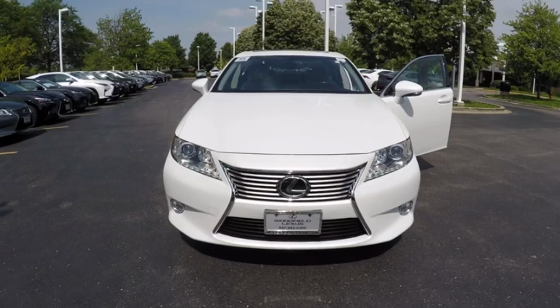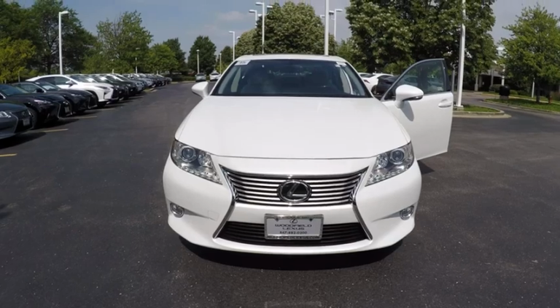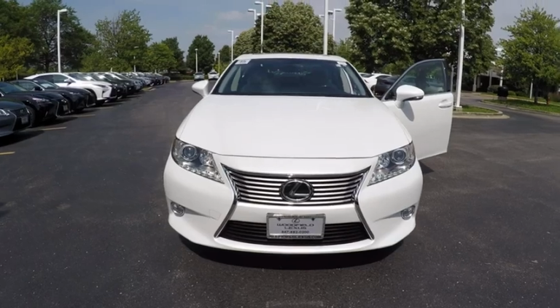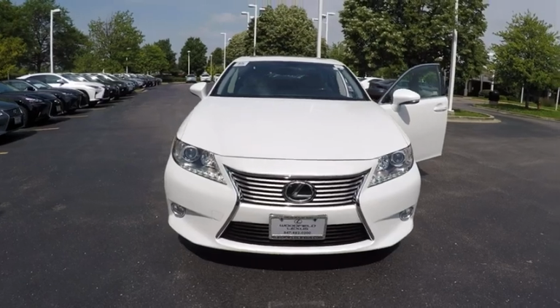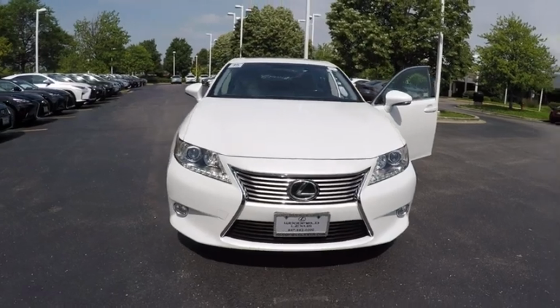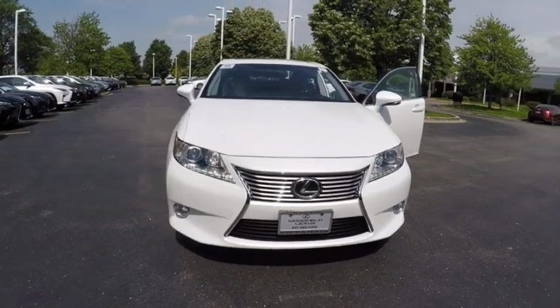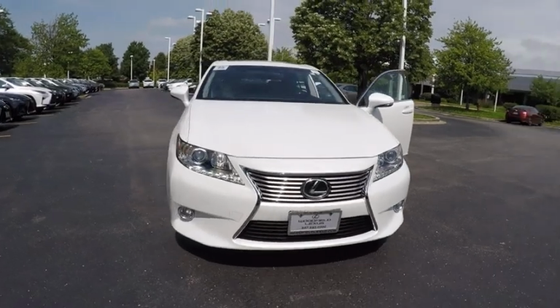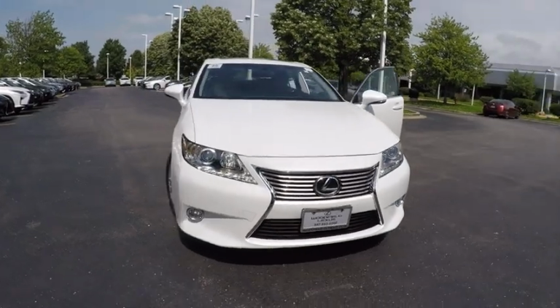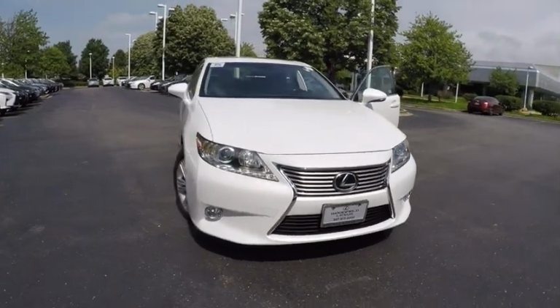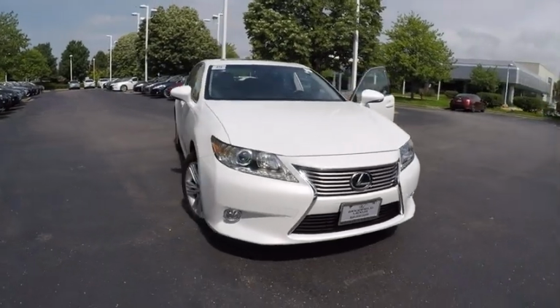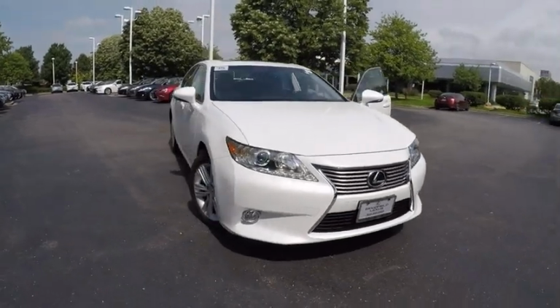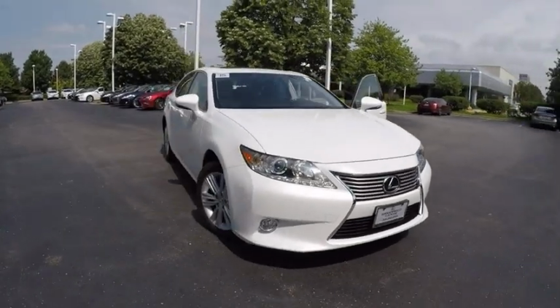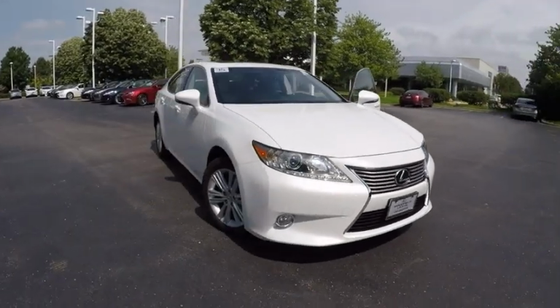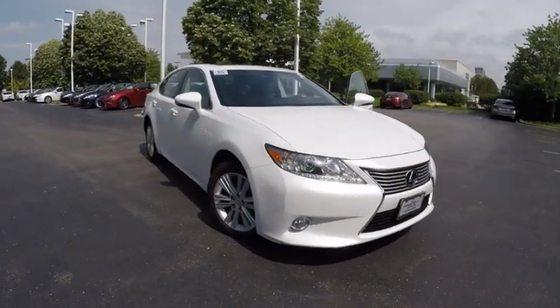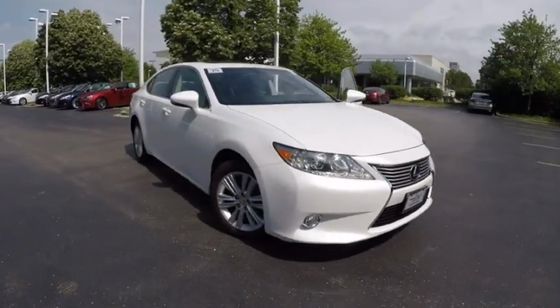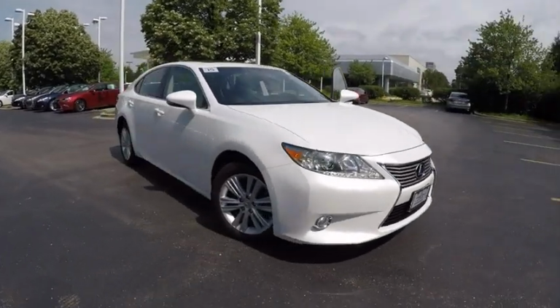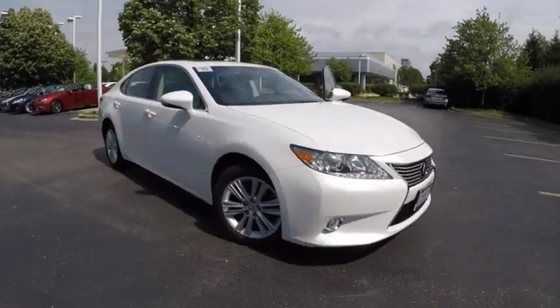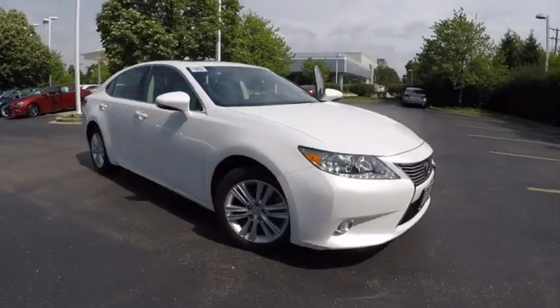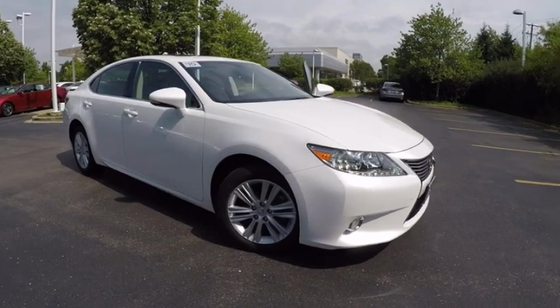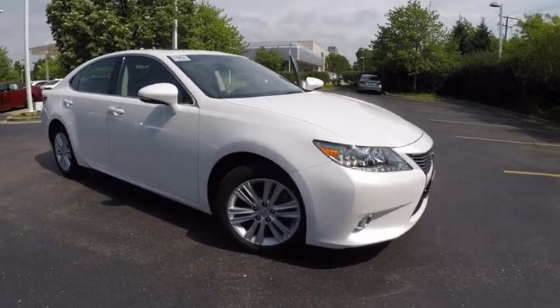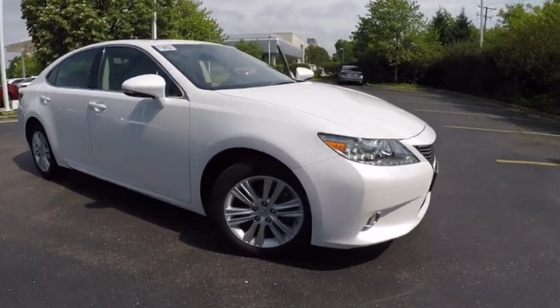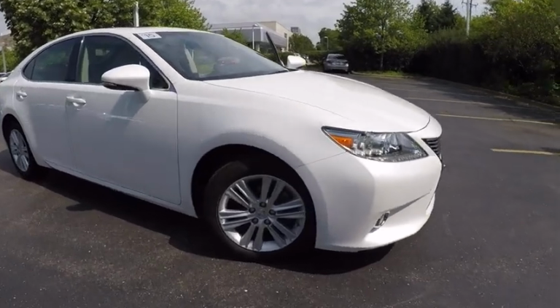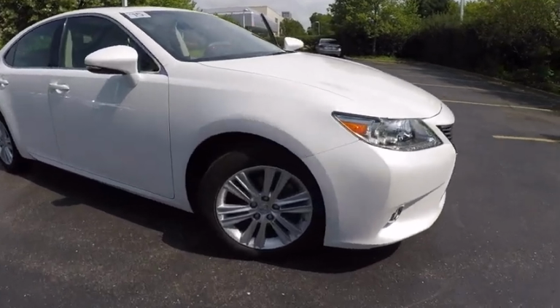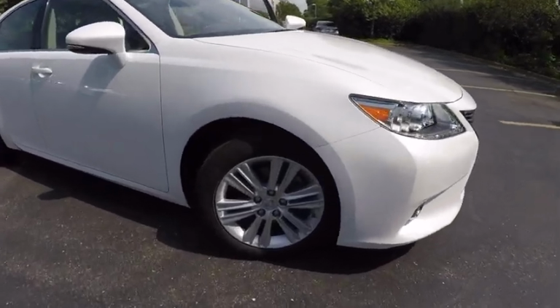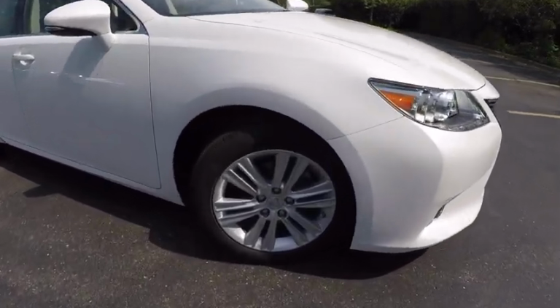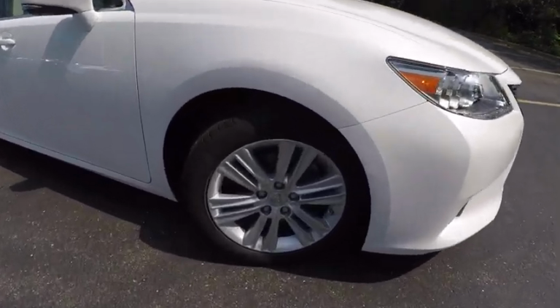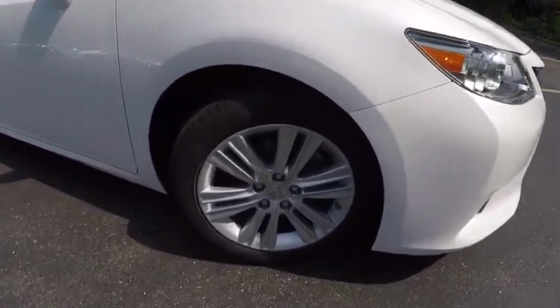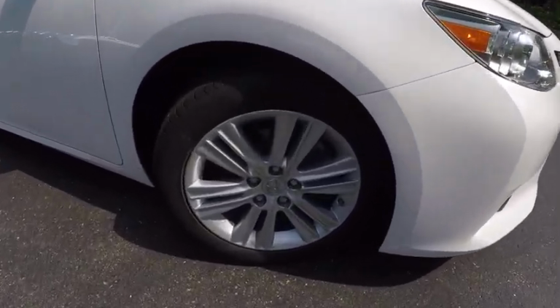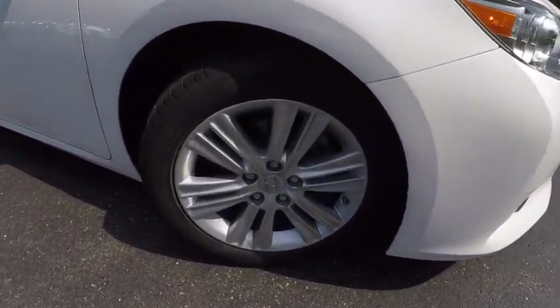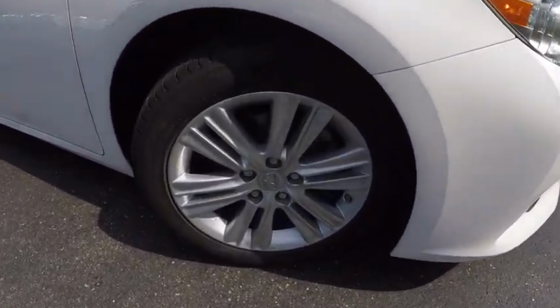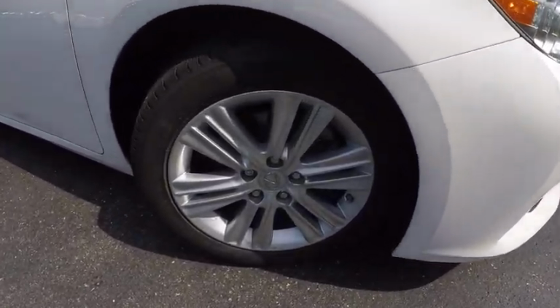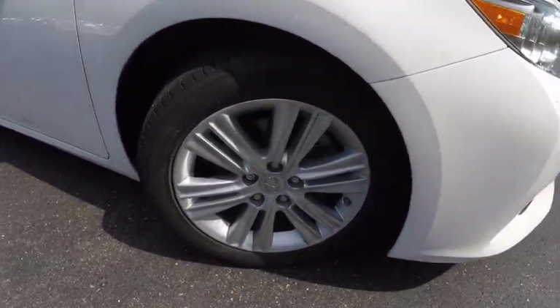The 2015 ES350. The Lexus ES350 is a sophisticated combination of distinctive styling, luxury, and smooth performance.